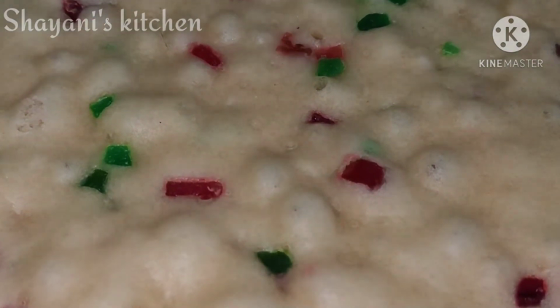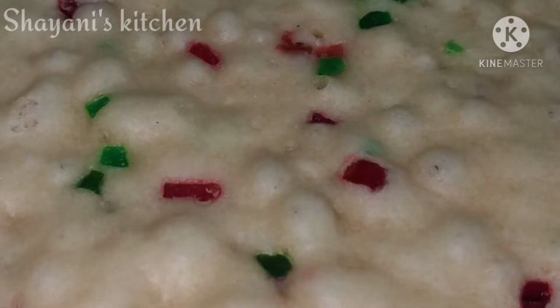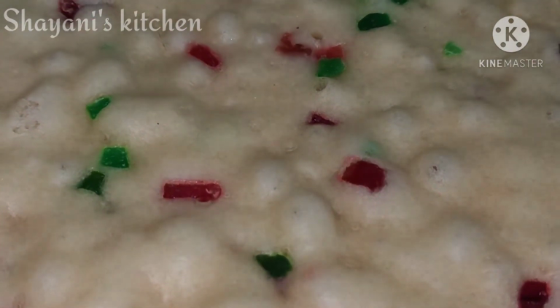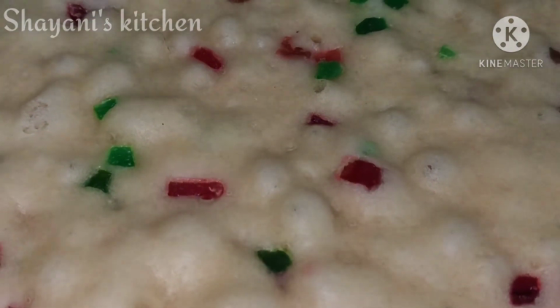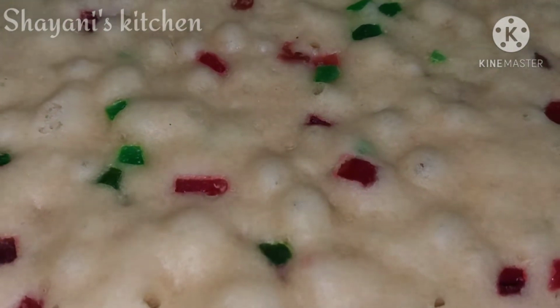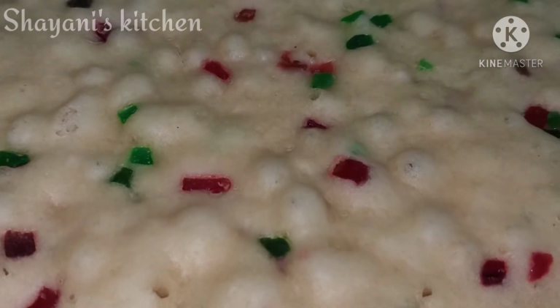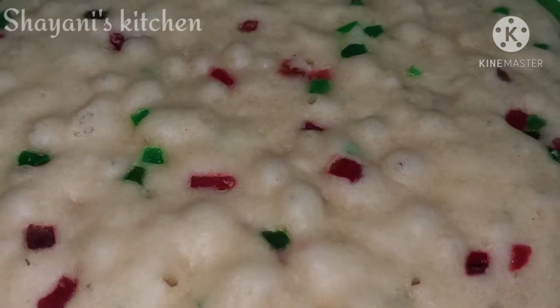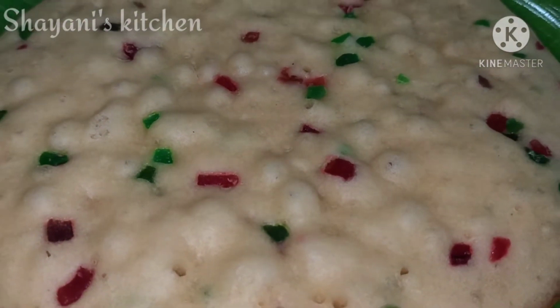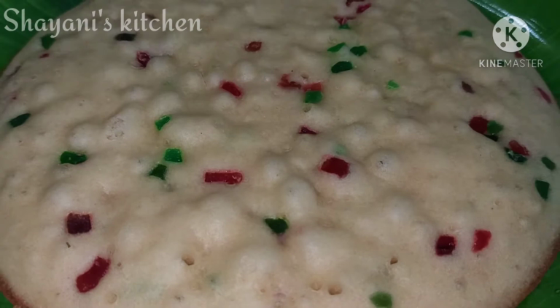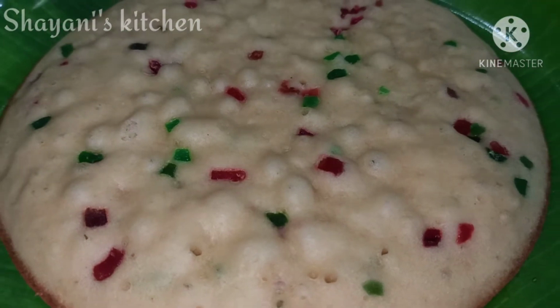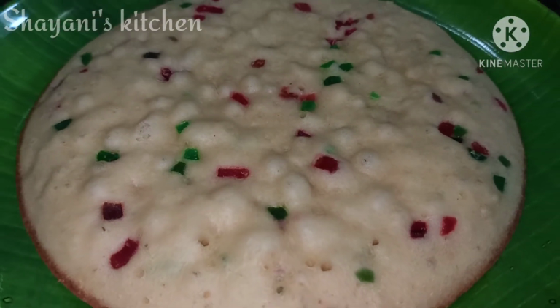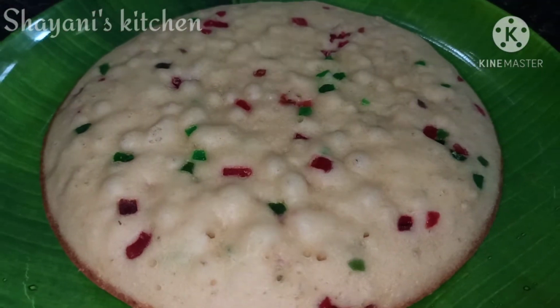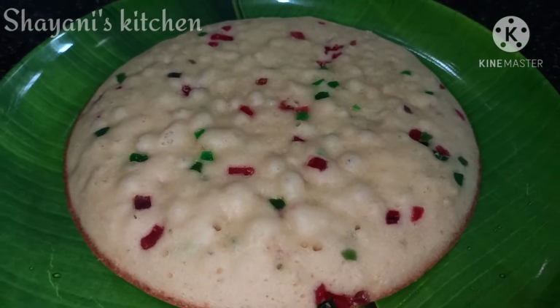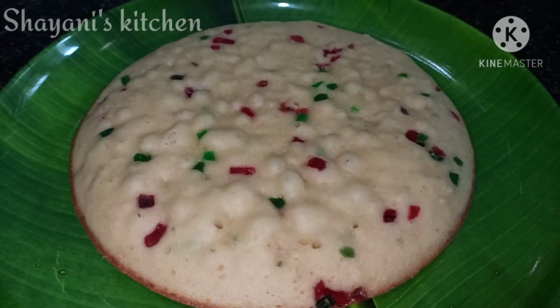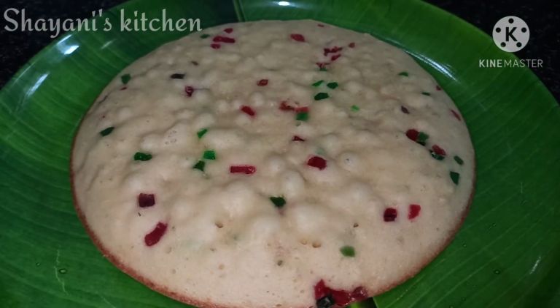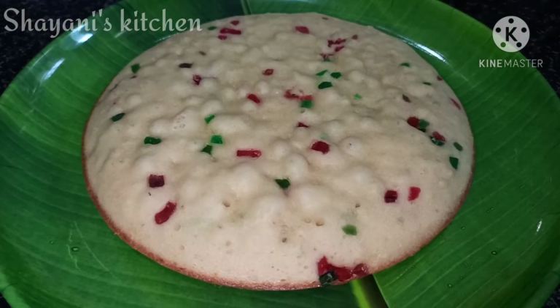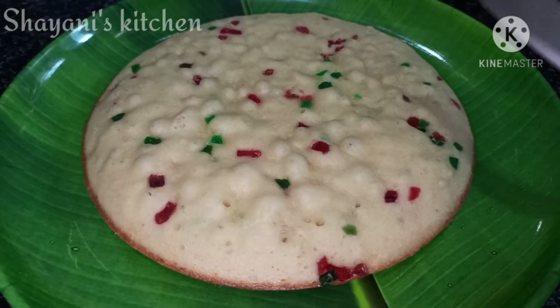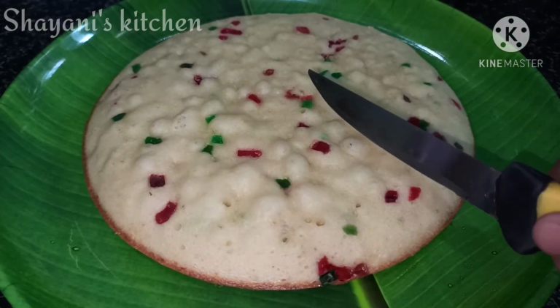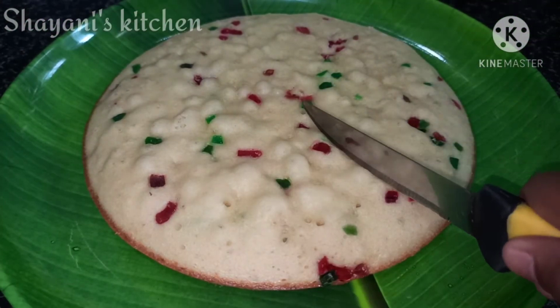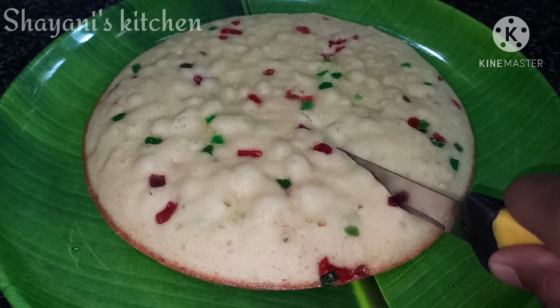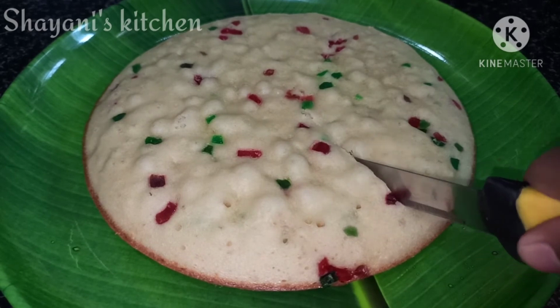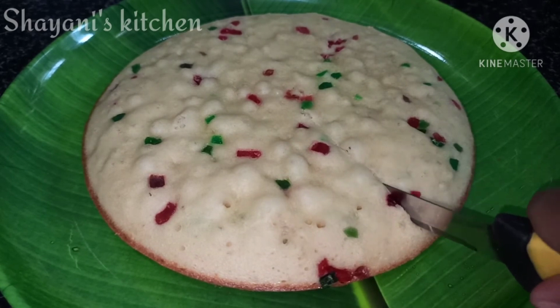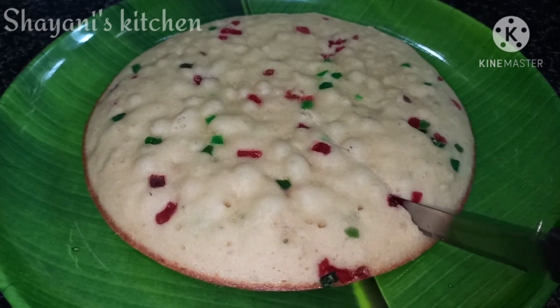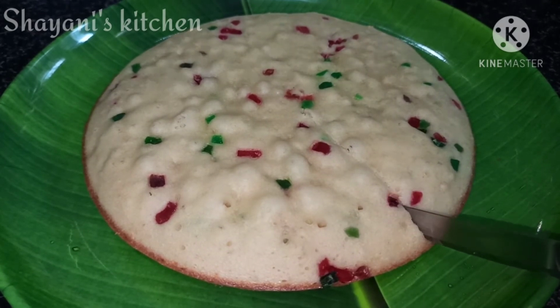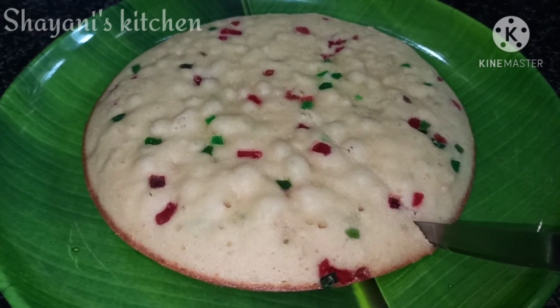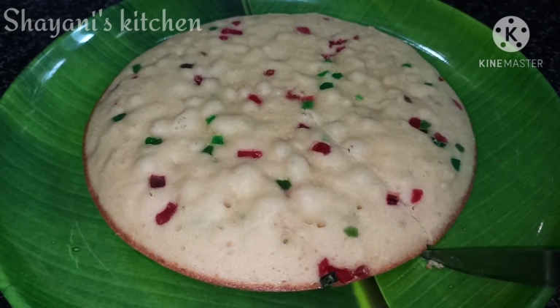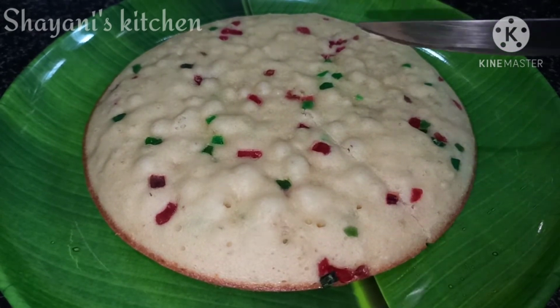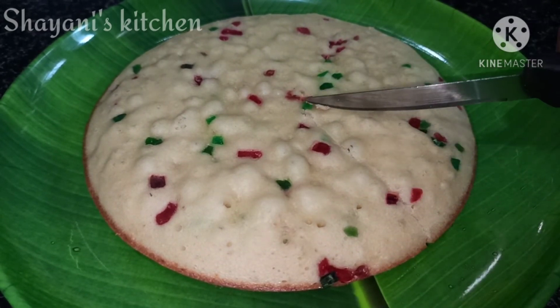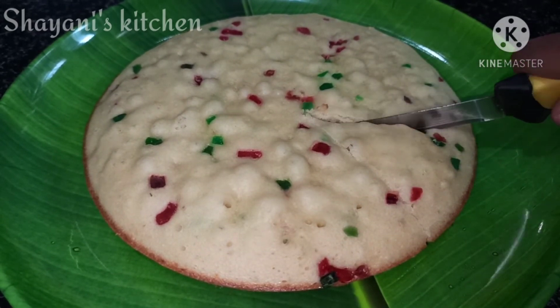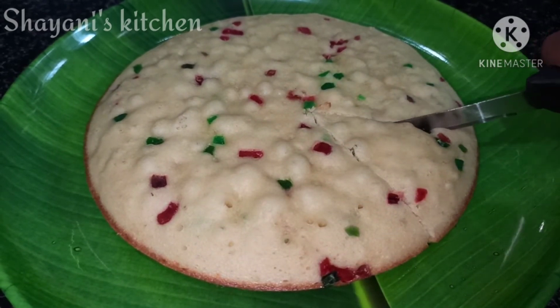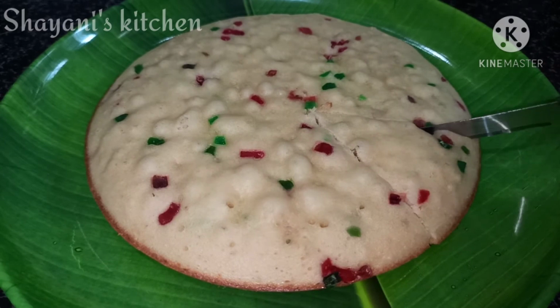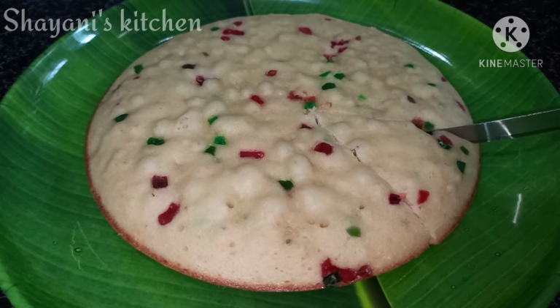This is a very tasty vanilla sponge cake. It is very fluffy. It's easy to prepare this vanilla sponge cake.